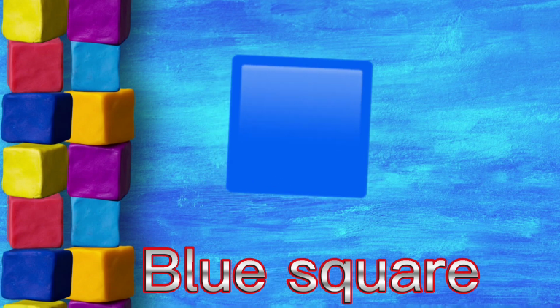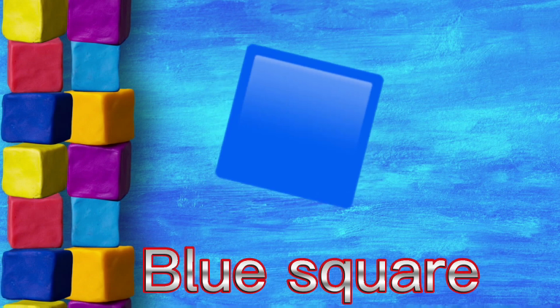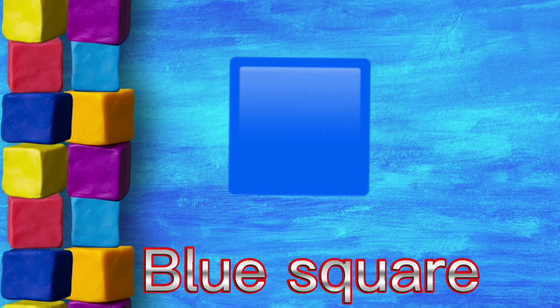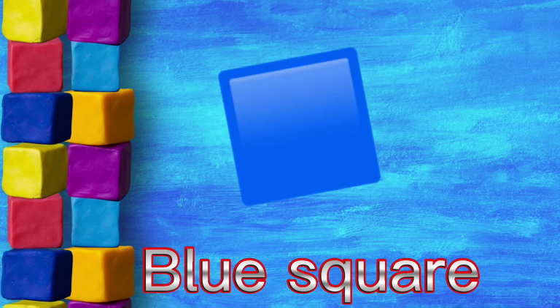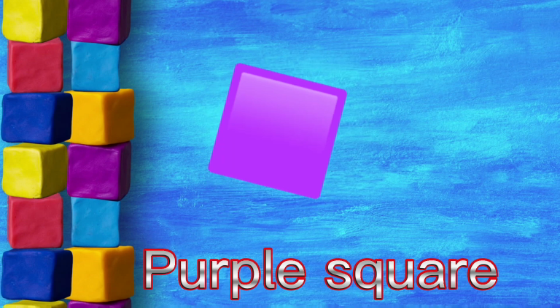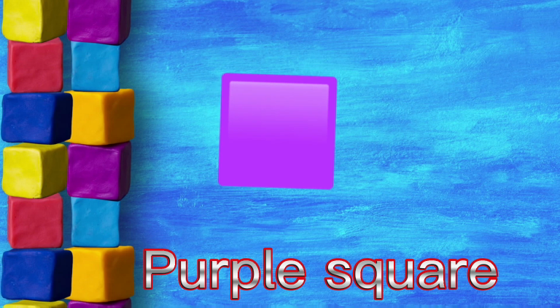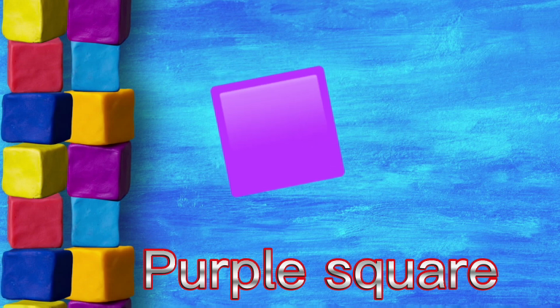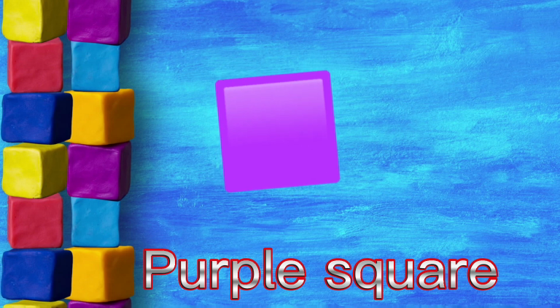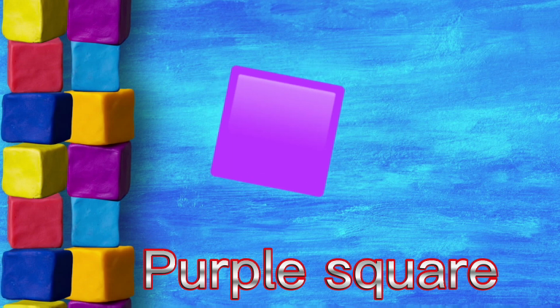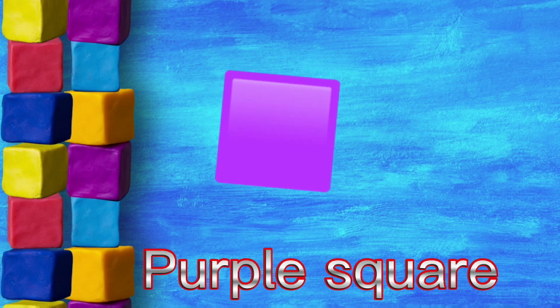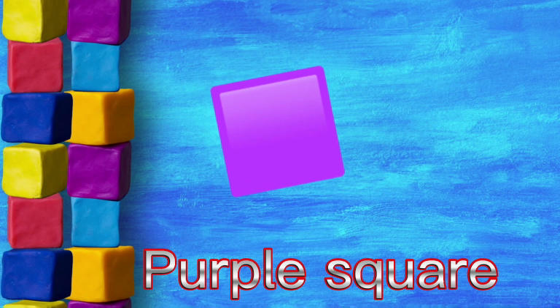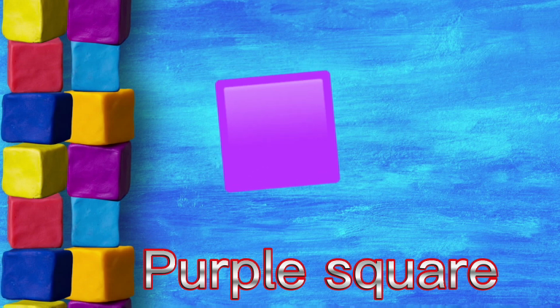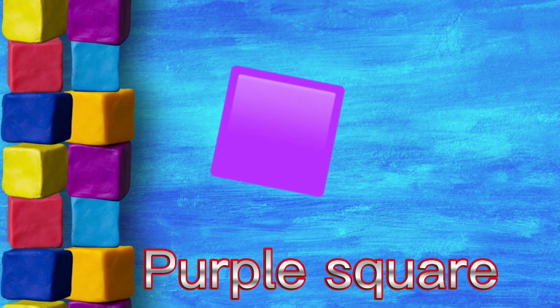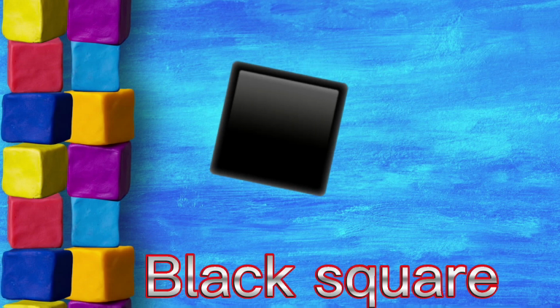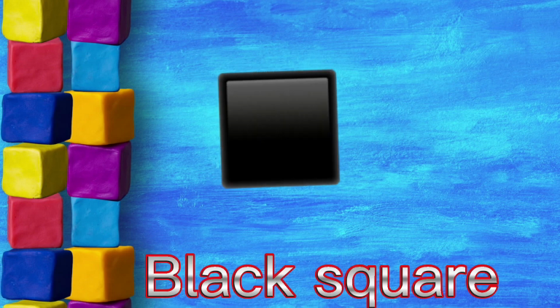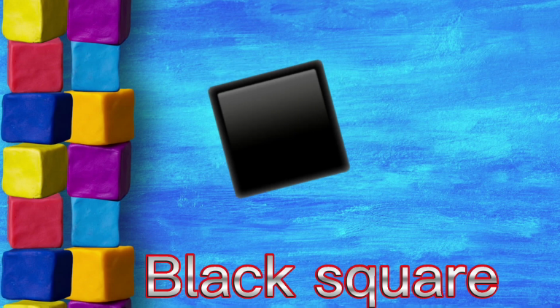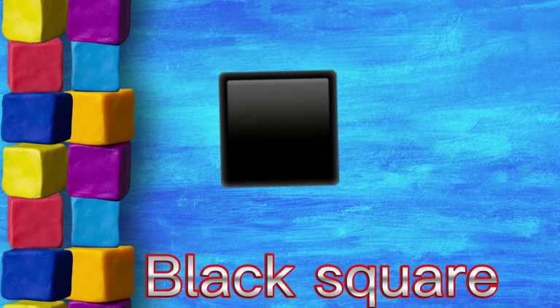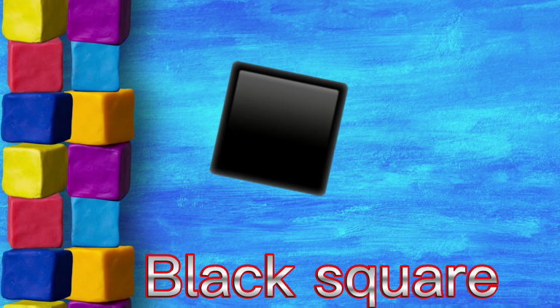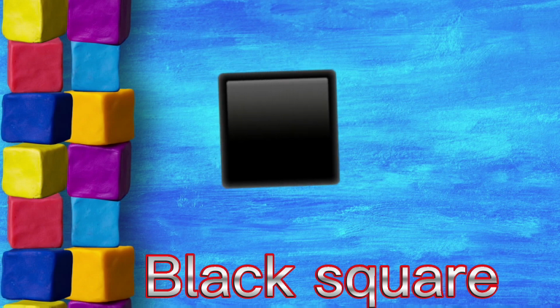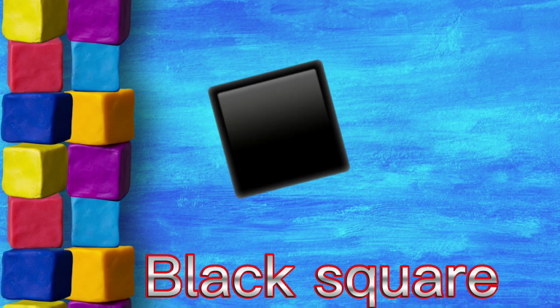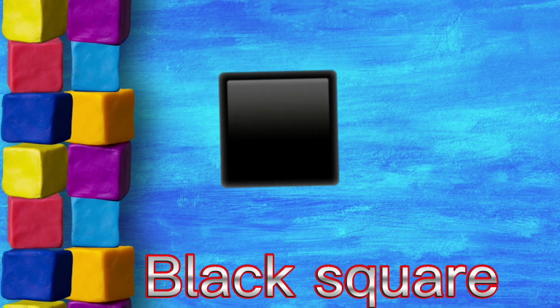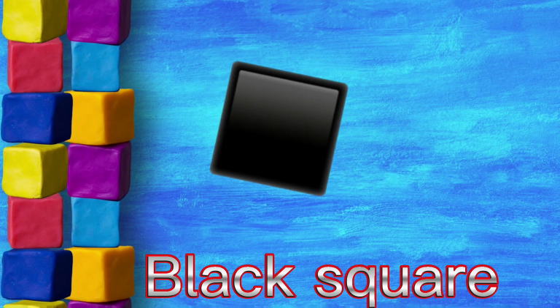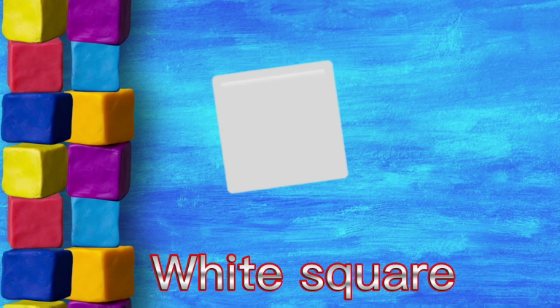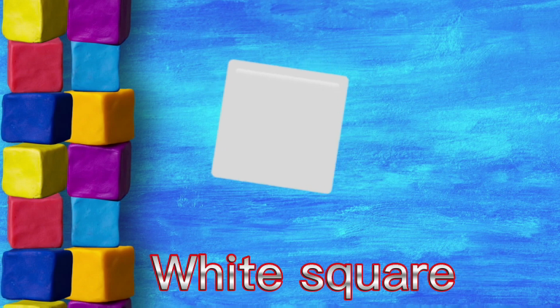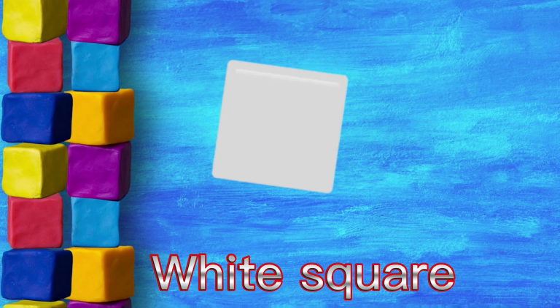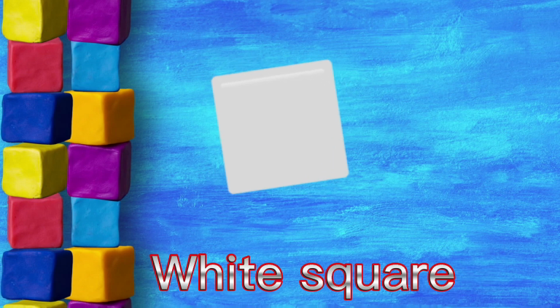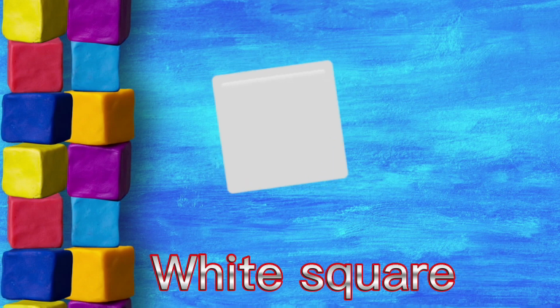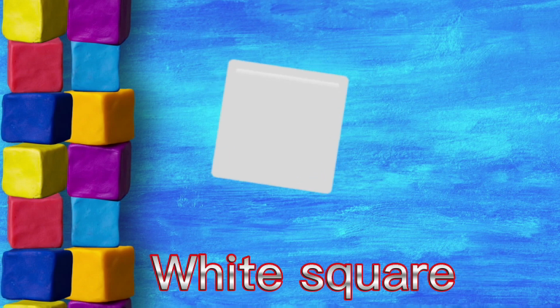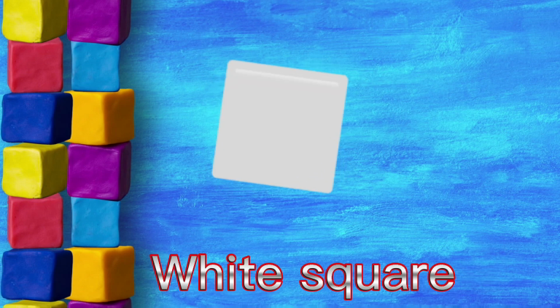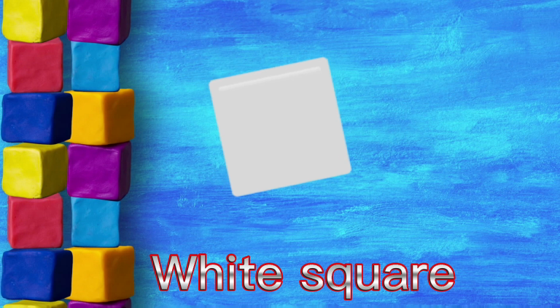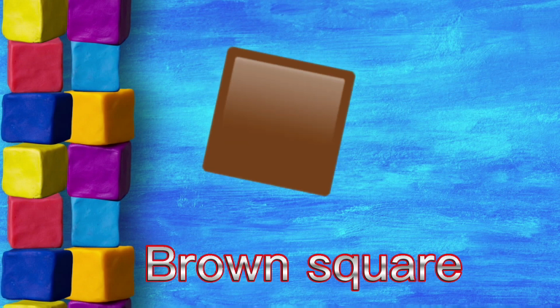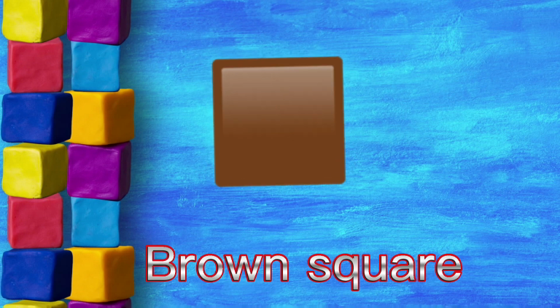Purple square, black square, white square, brown square.